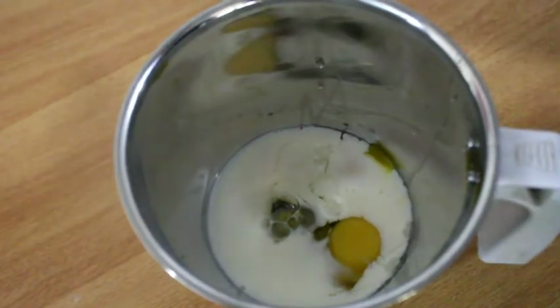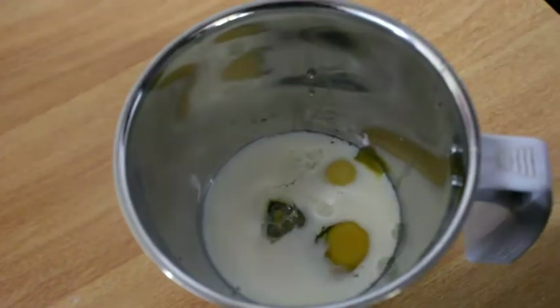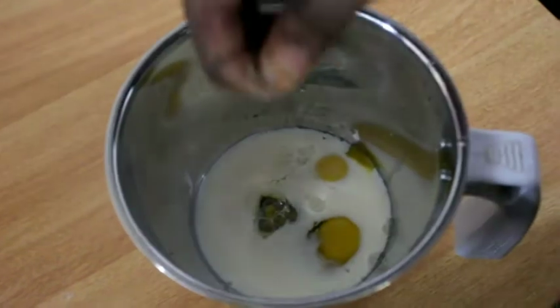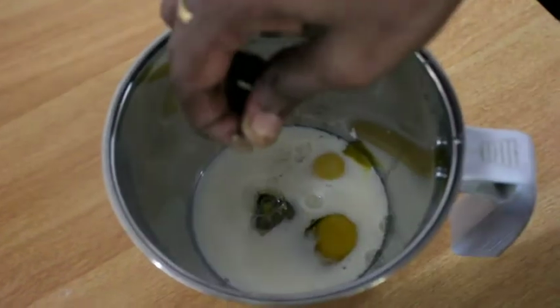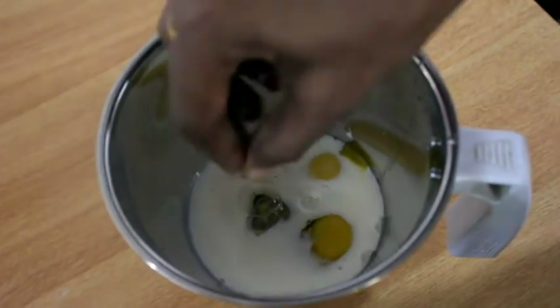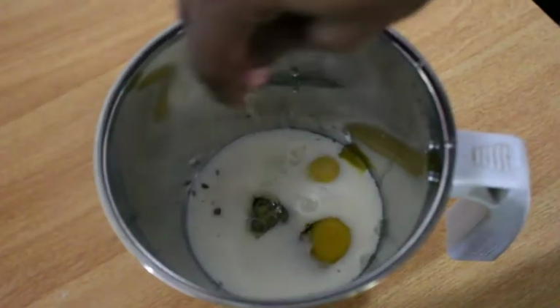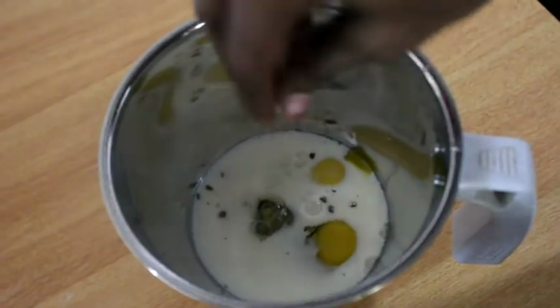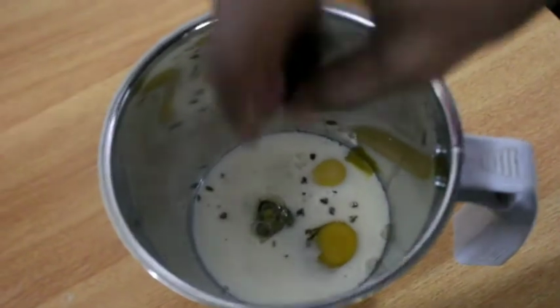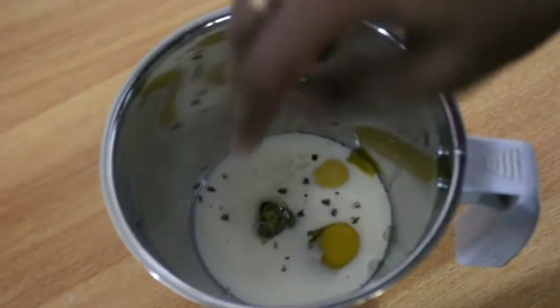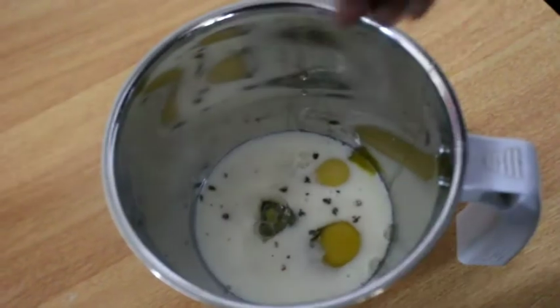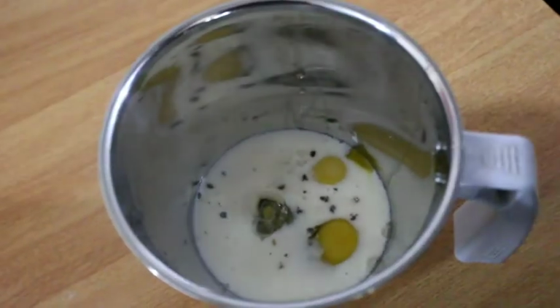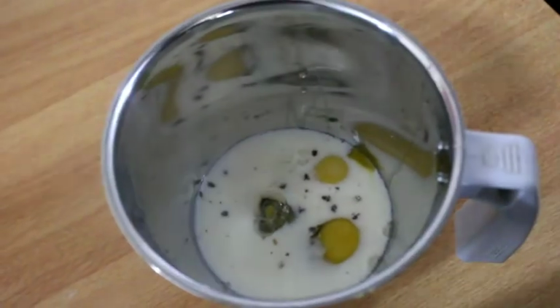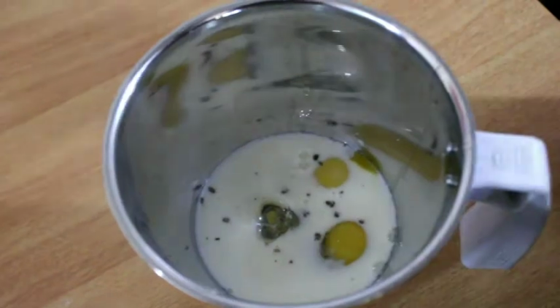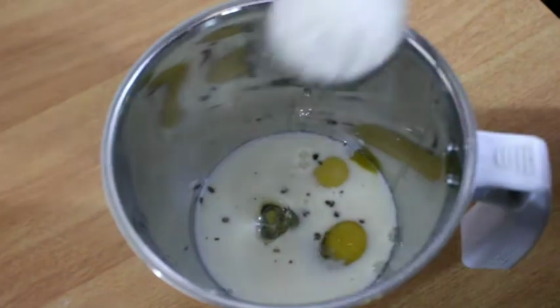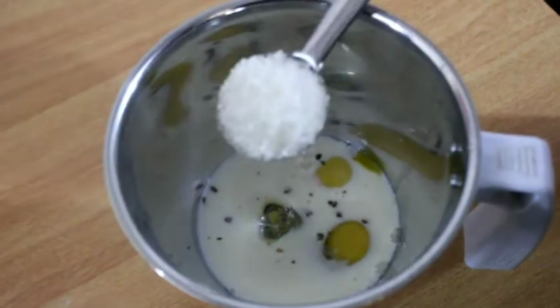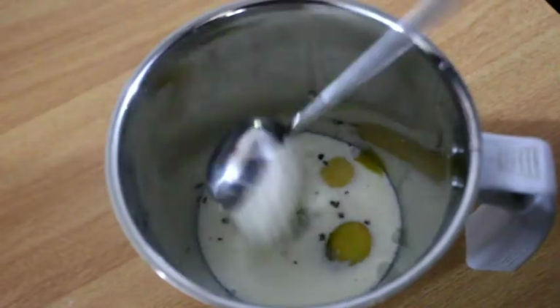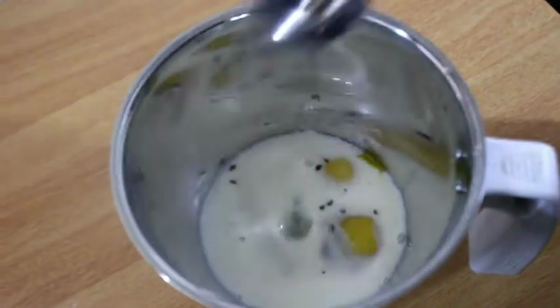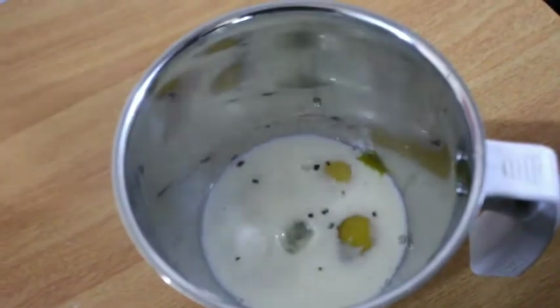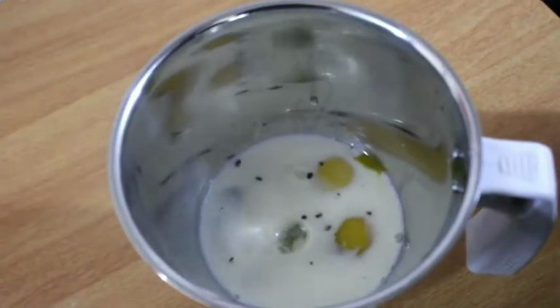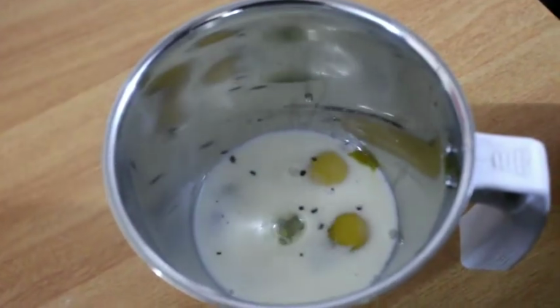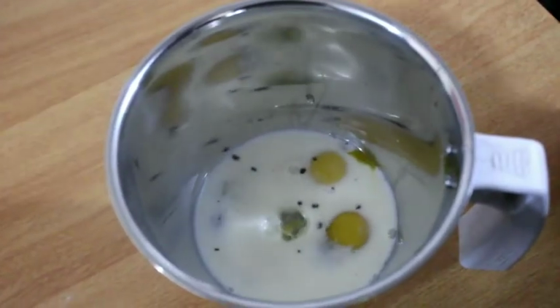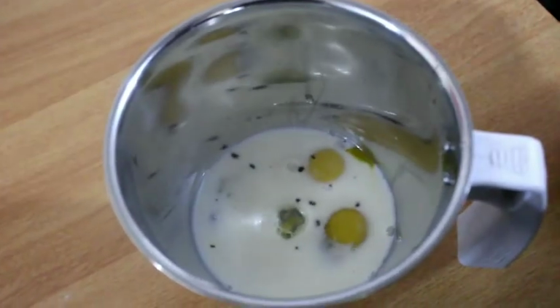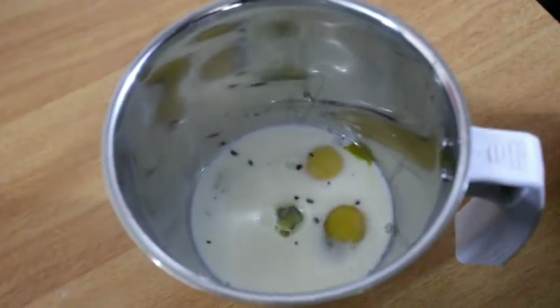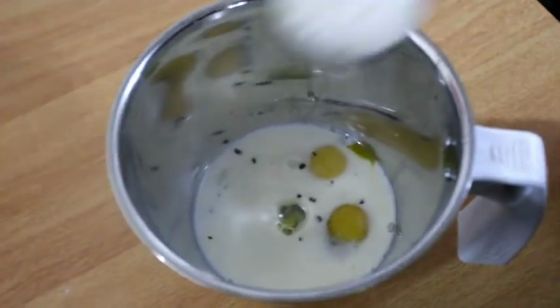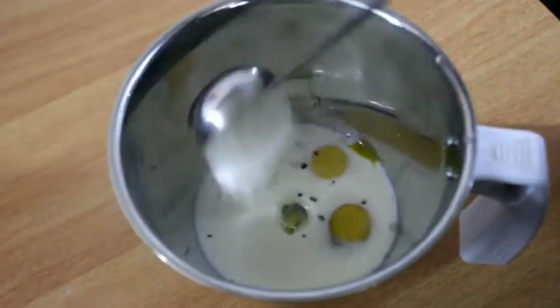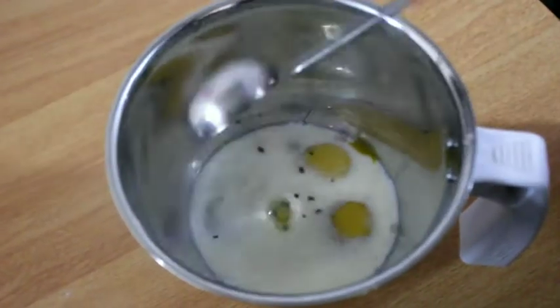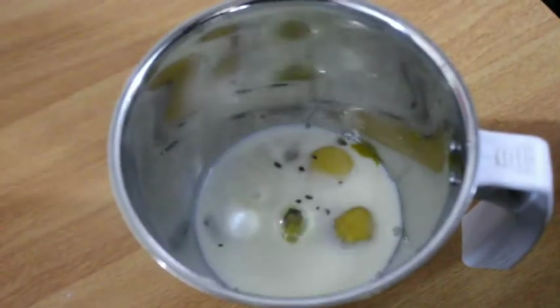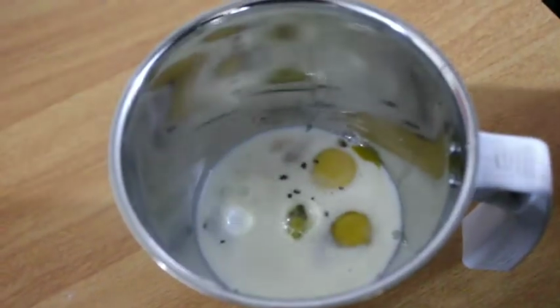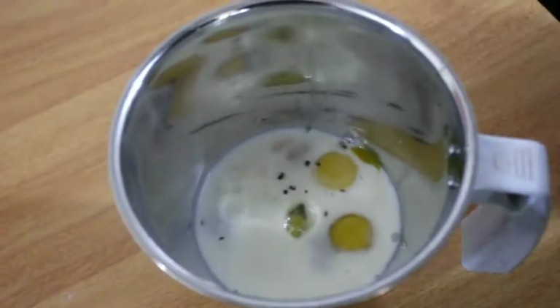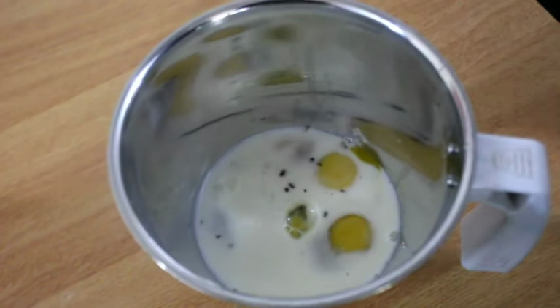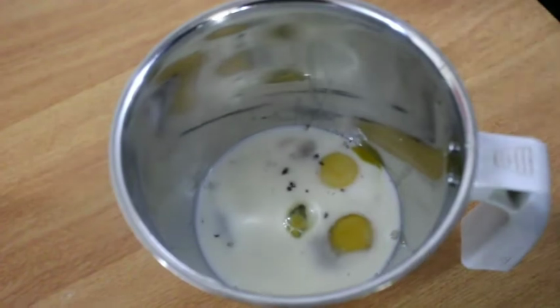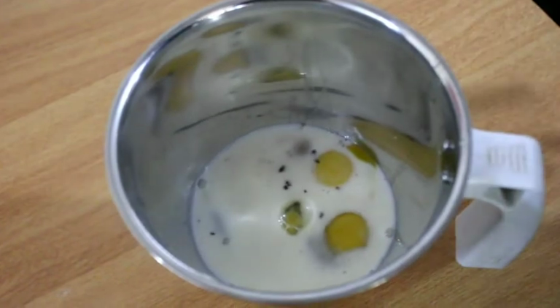Next, add the eggs. Mix in the eggs and combine the egg mixture. Now the eggs will be mixed together.